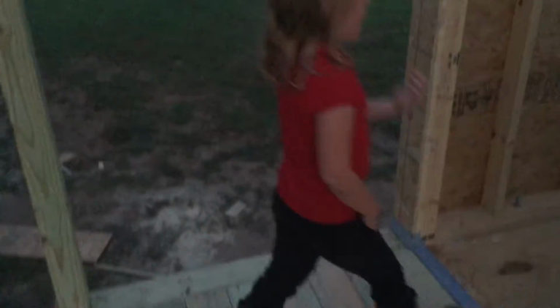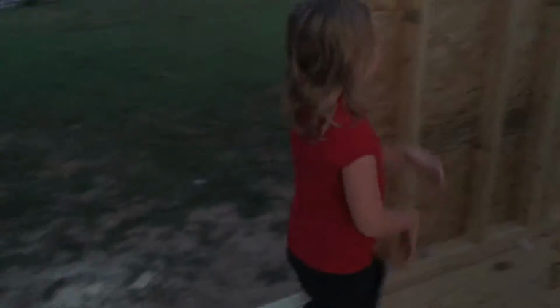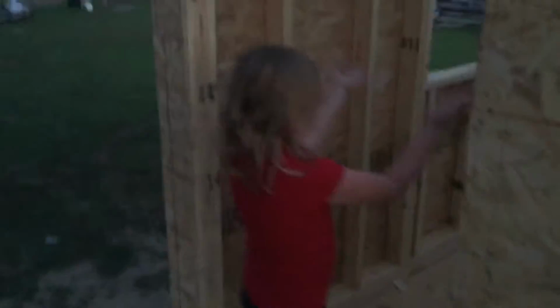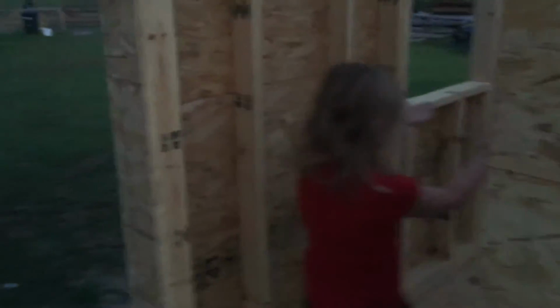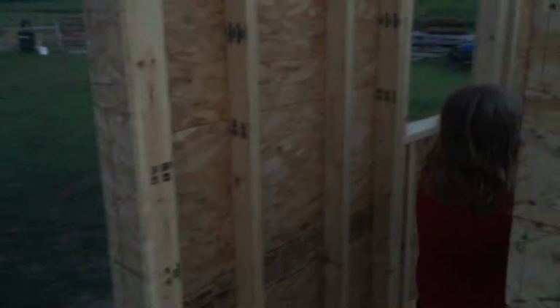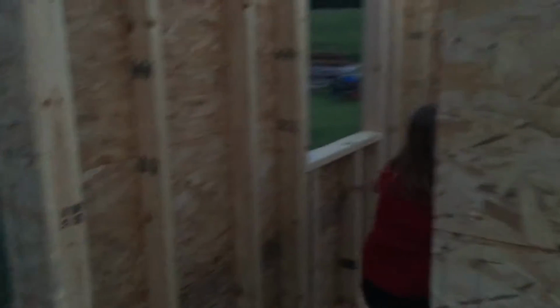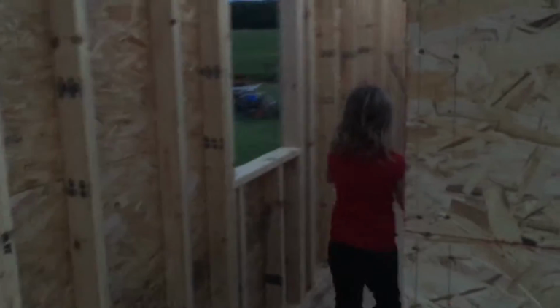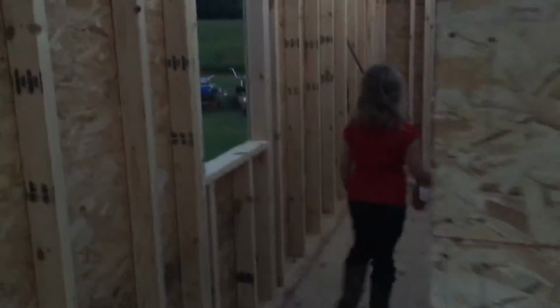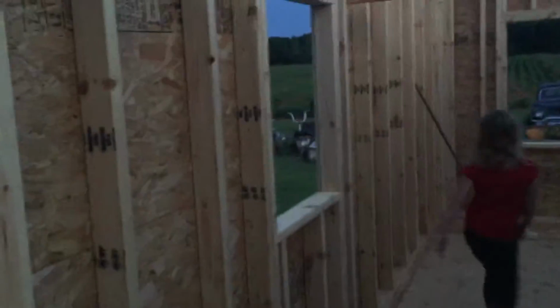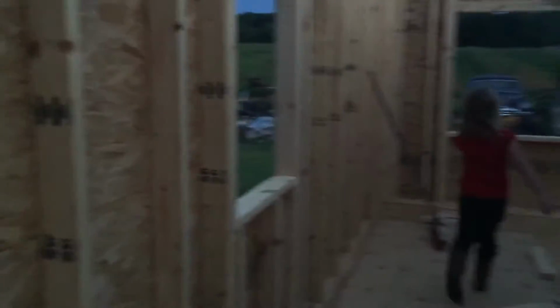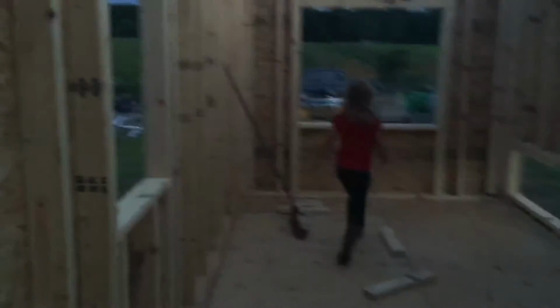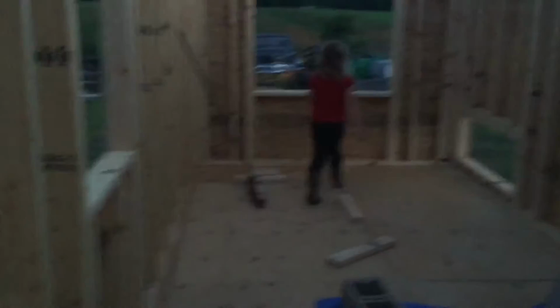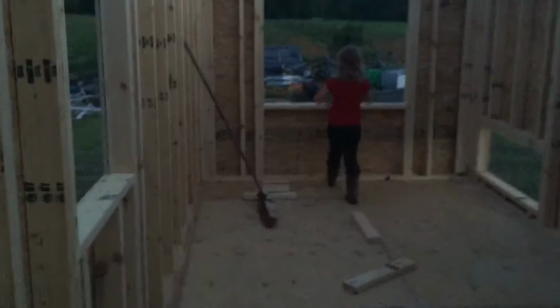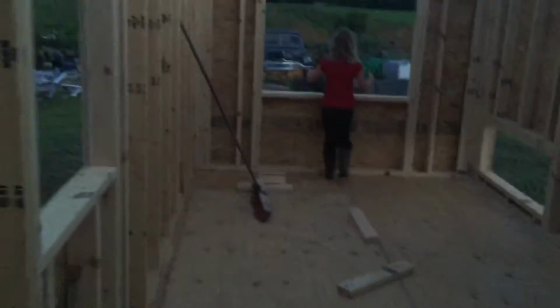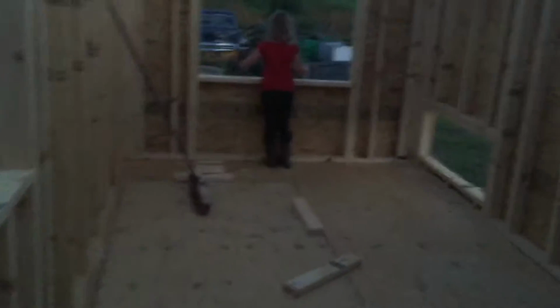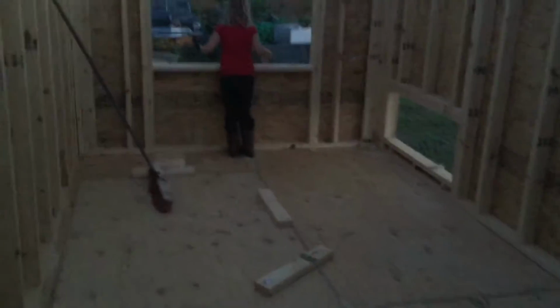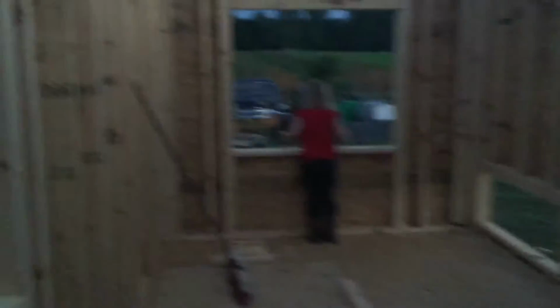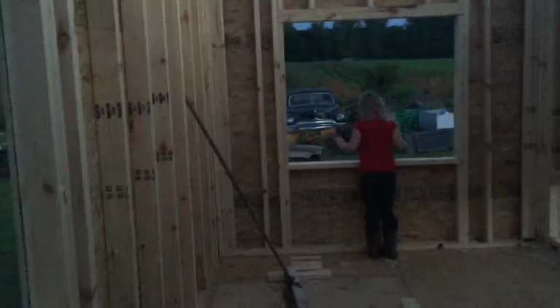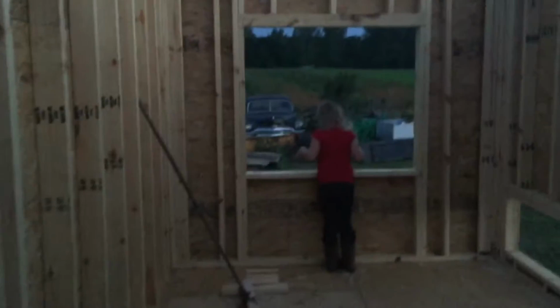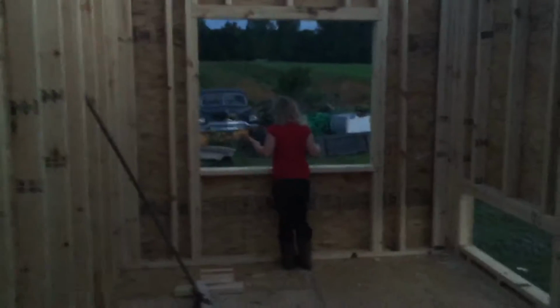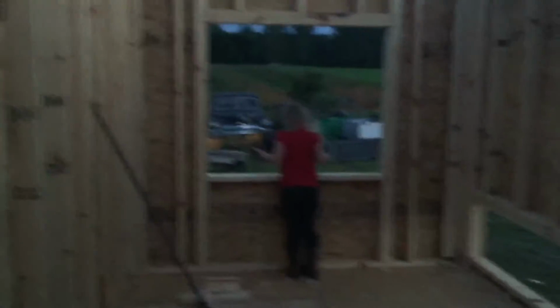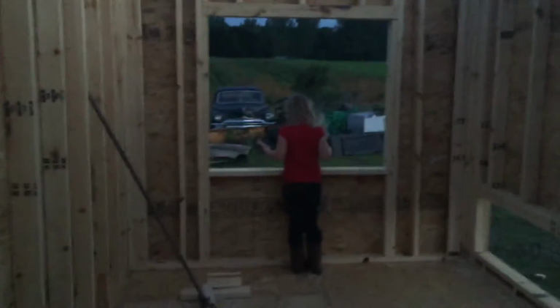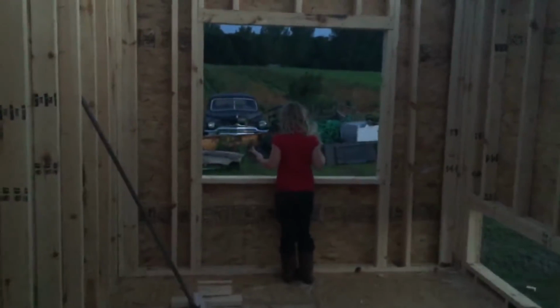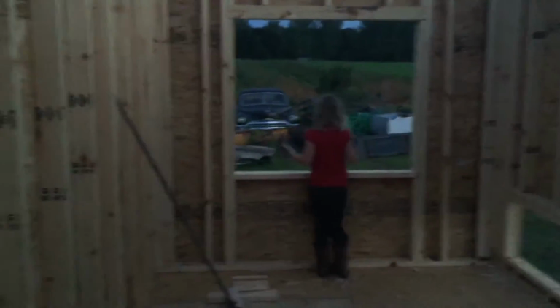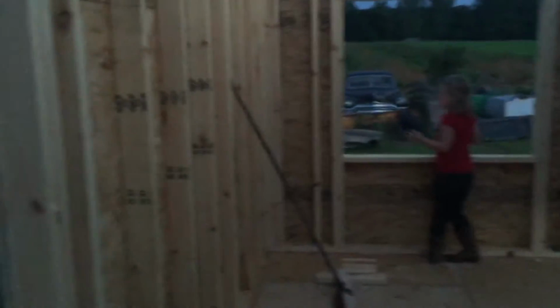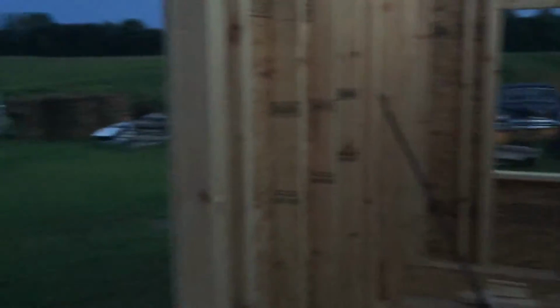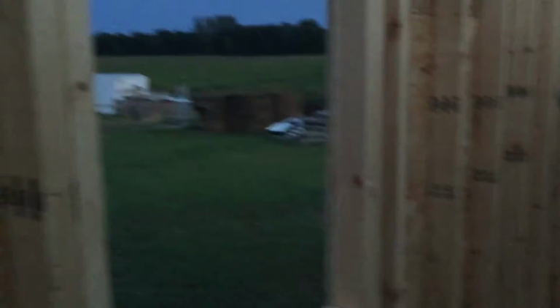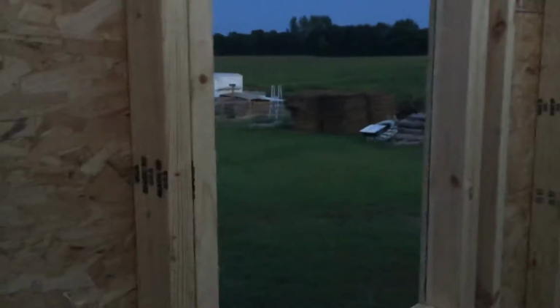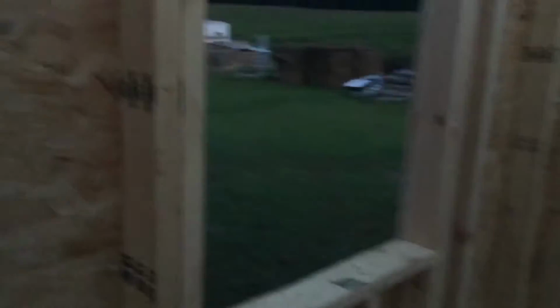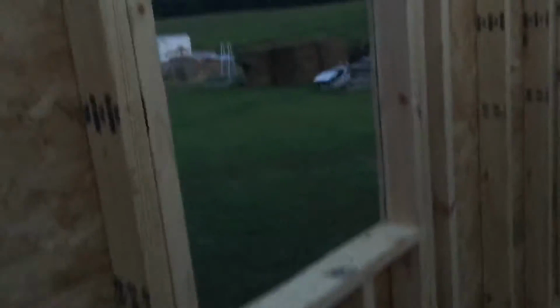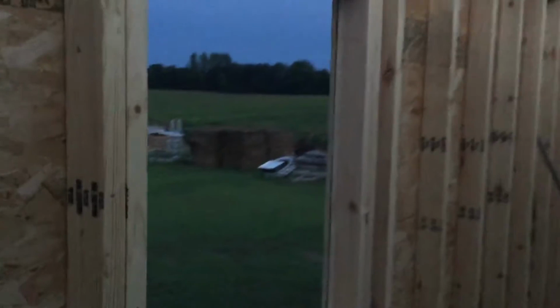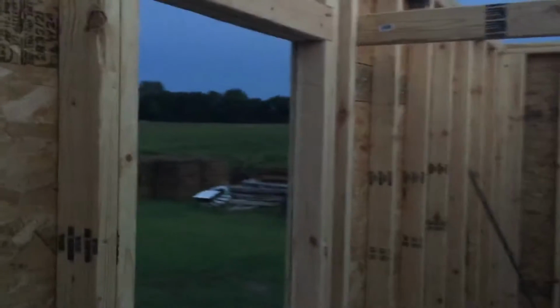We're gonna go in the front door. Here we go in the front door. And there's the bay window, and then here's the other little window inside here.